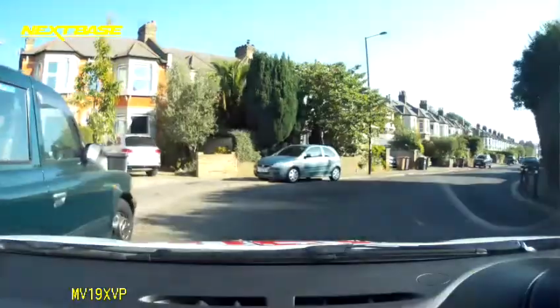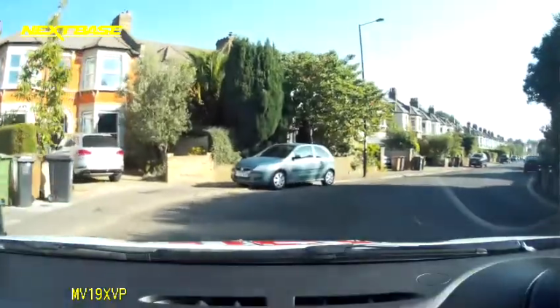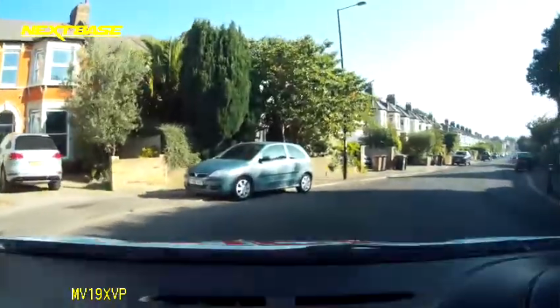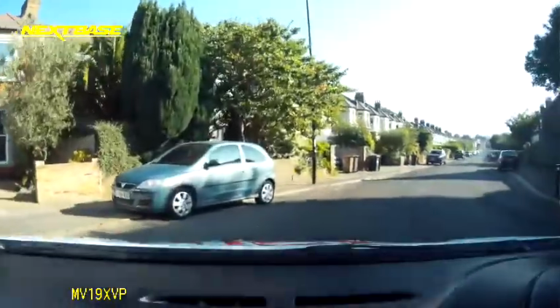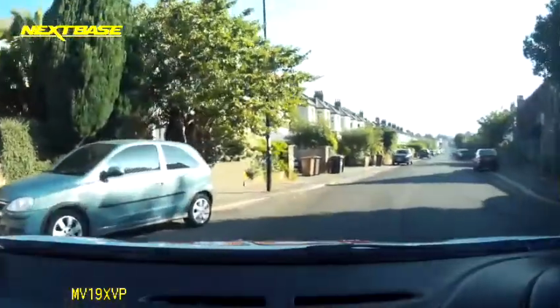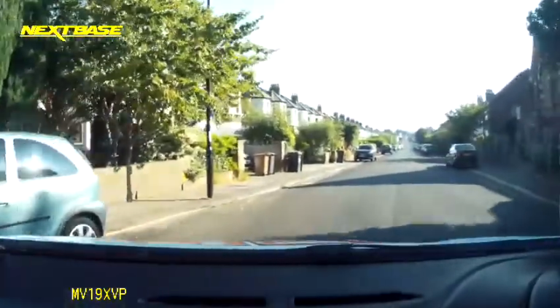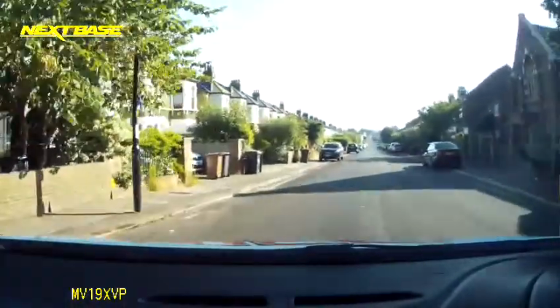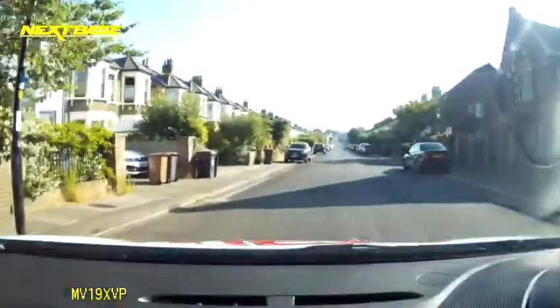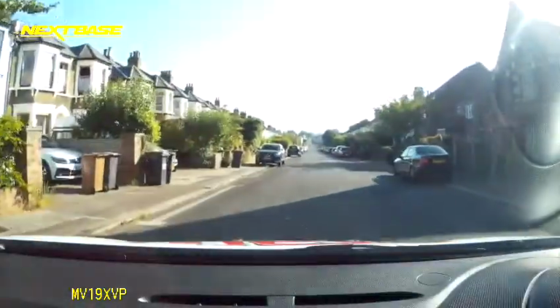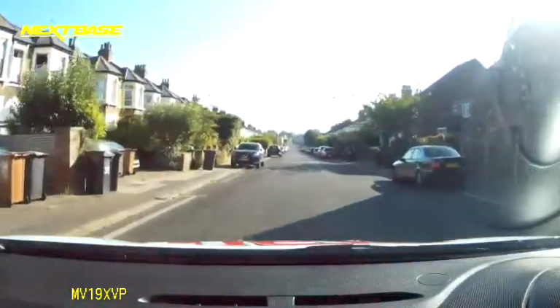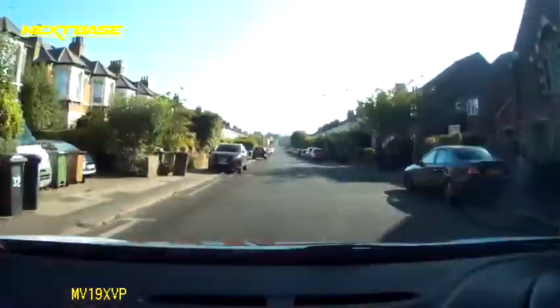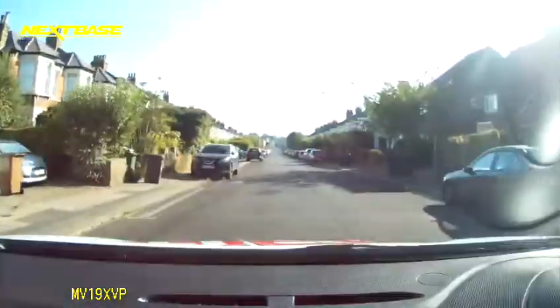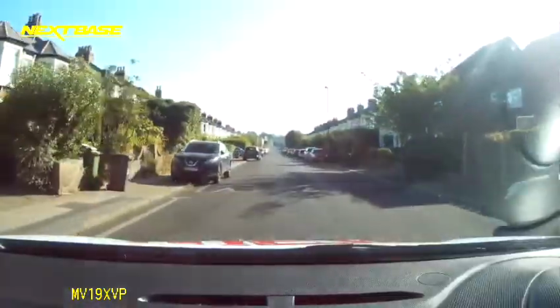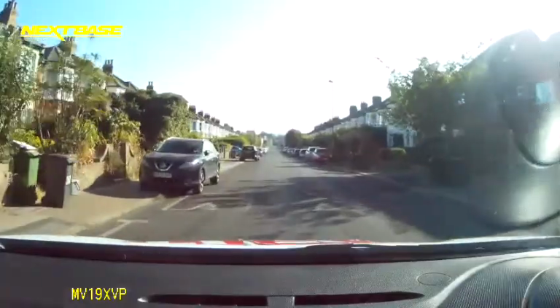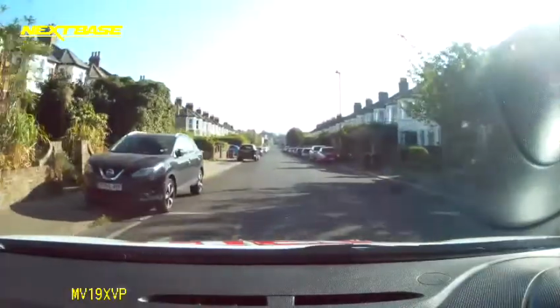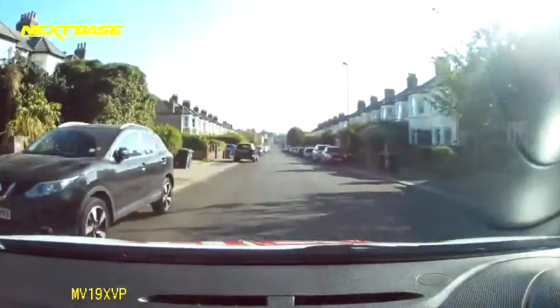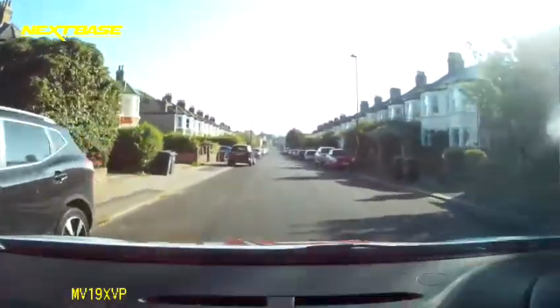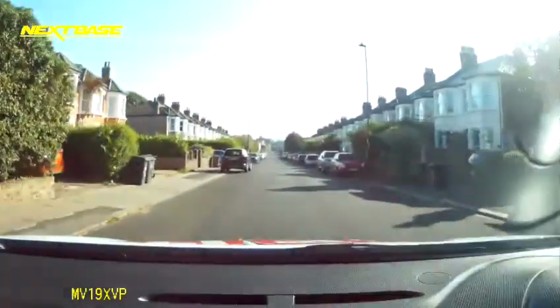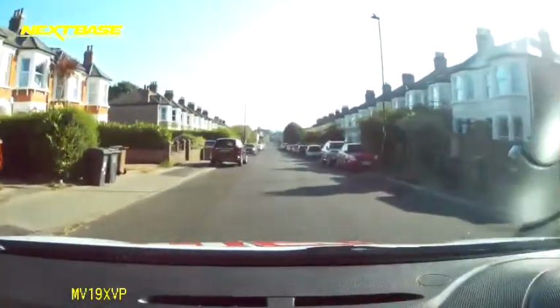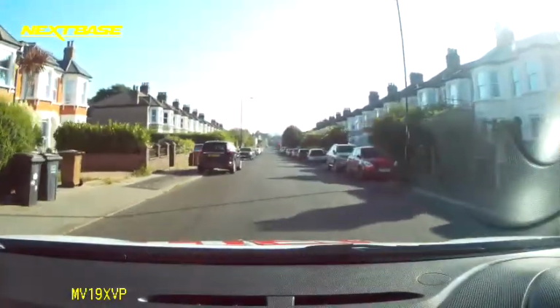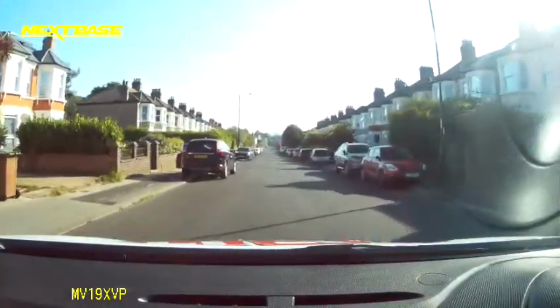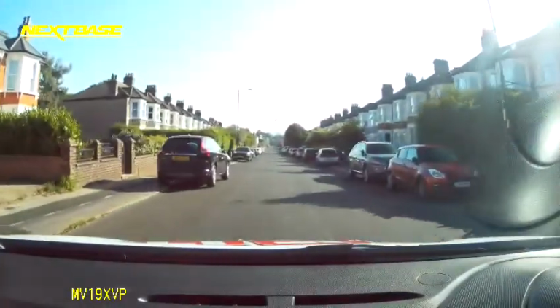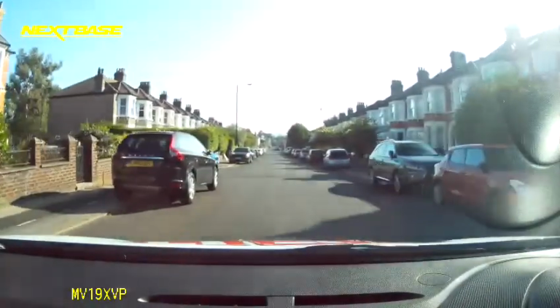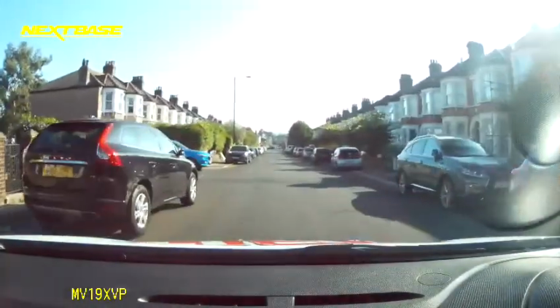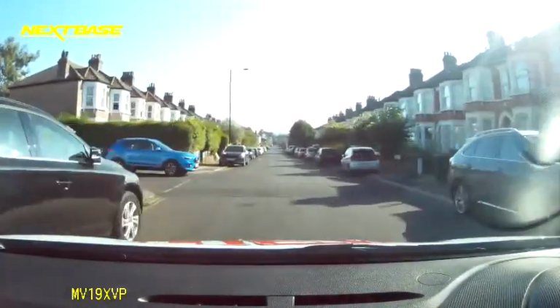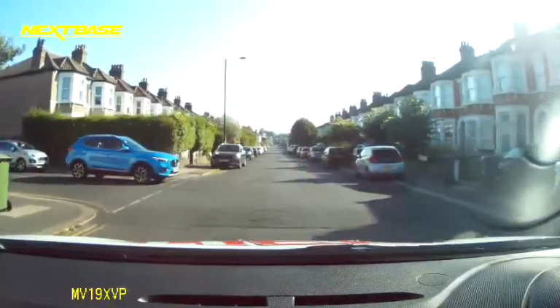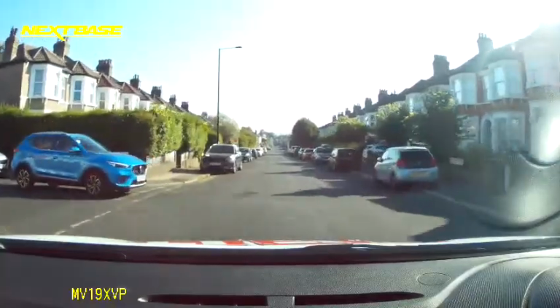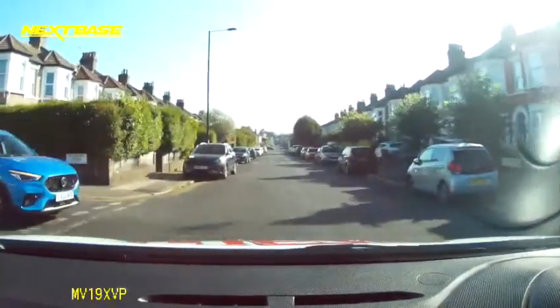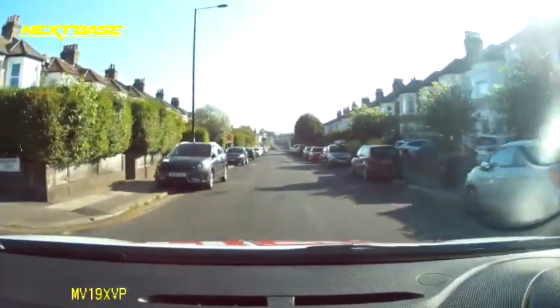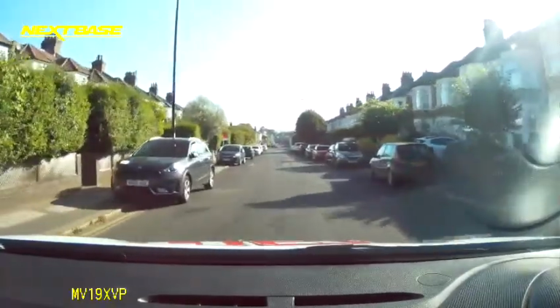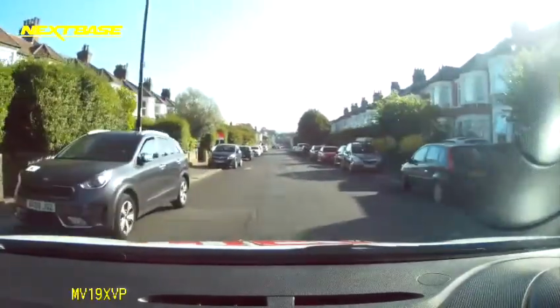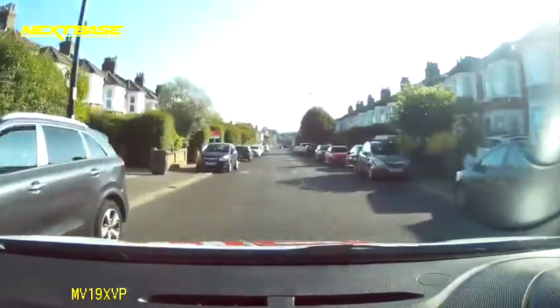As I'm leaning over to the left to see round to my right, looks really nice and clear. Hazard coming up on the left — blue car coming up to the junction. She's seen me, made eye contact, so she's hanging back, which is great.